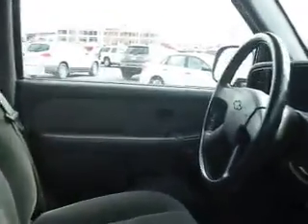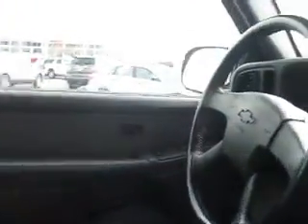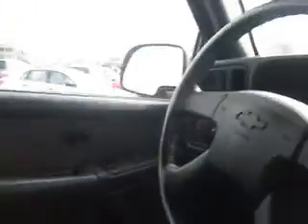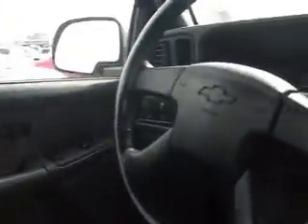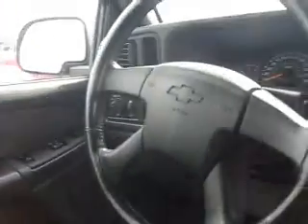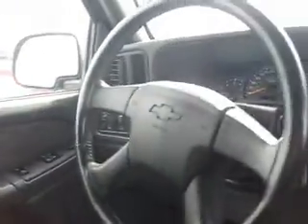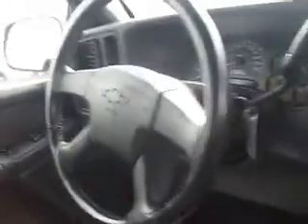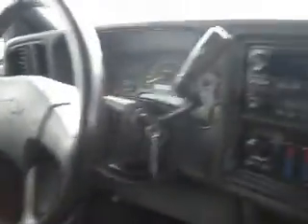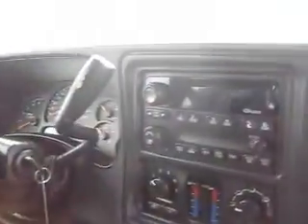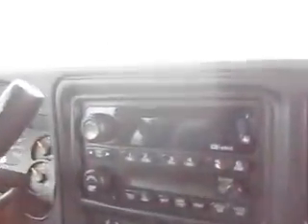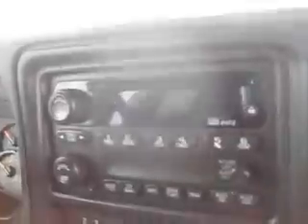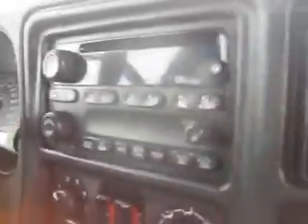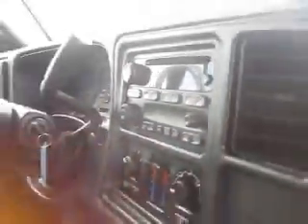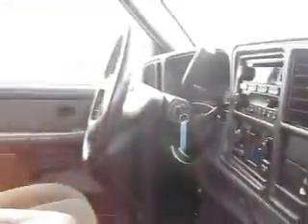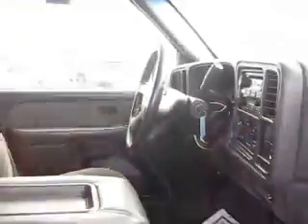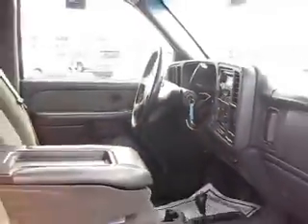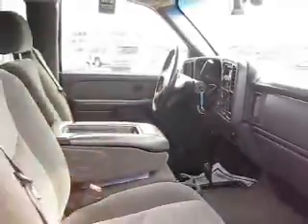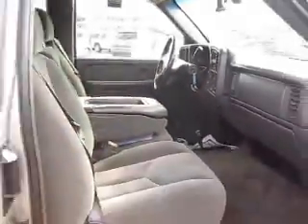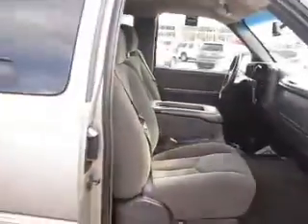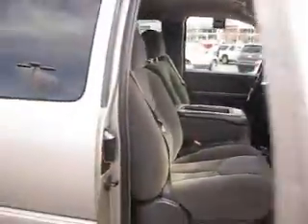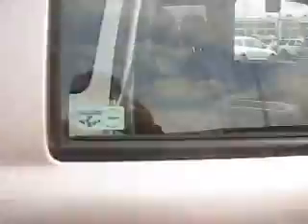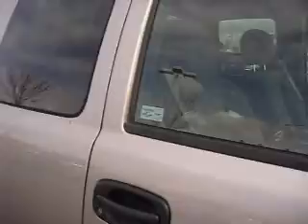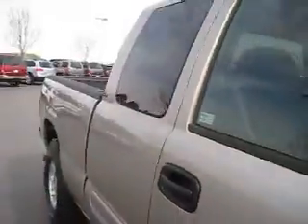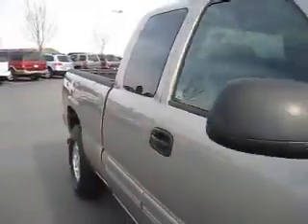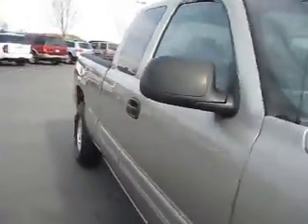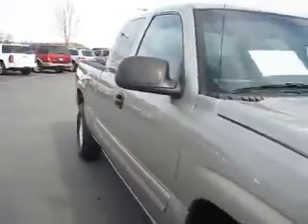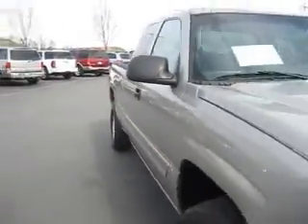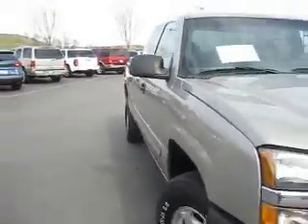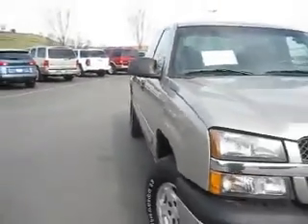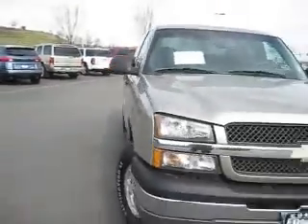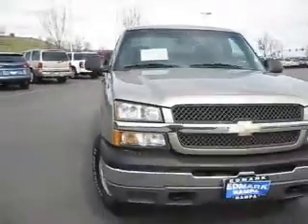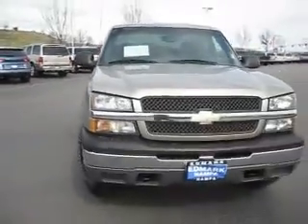Up front the features include power windows and power door locks, a CD player, lots of storage, and so much more. So if you're looking for a great truck to do anything with, this Silverado might be just right for you.